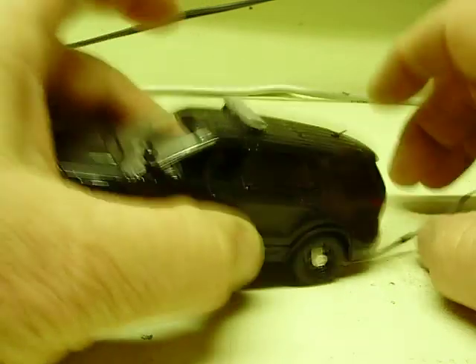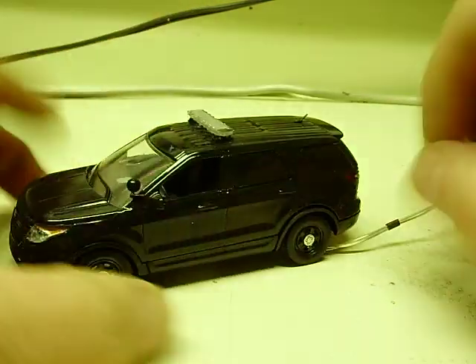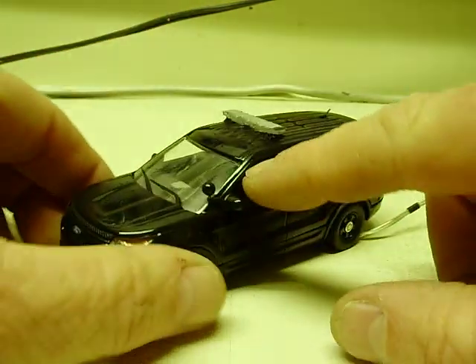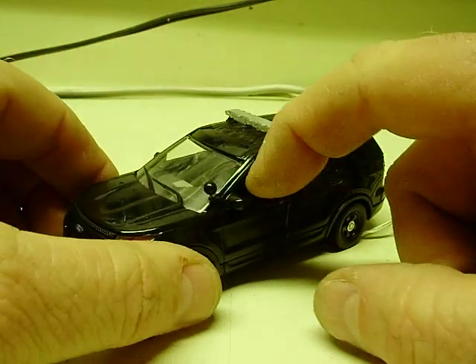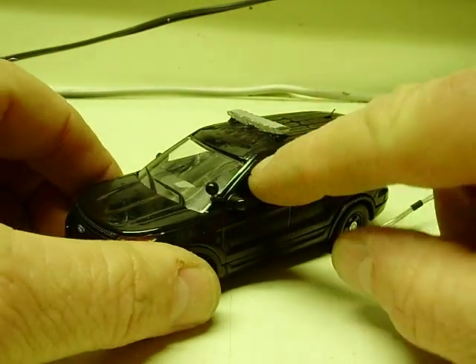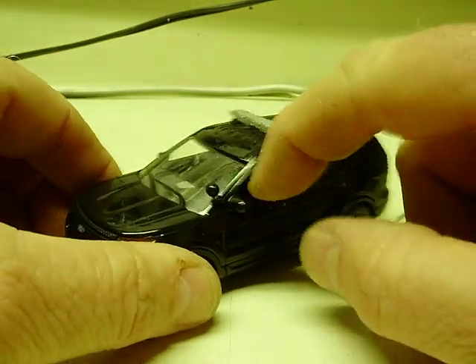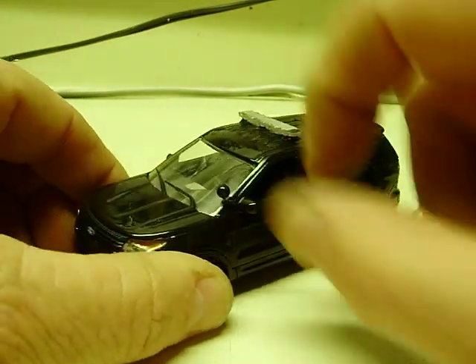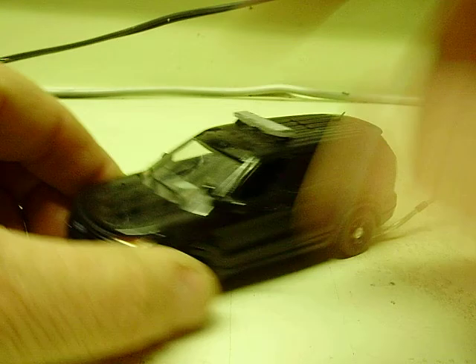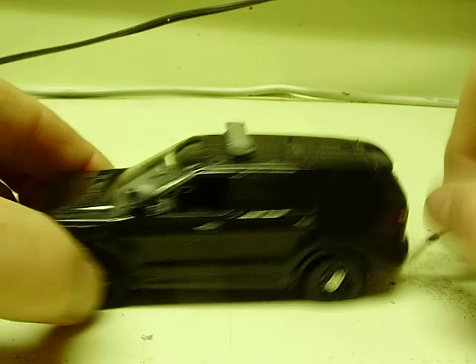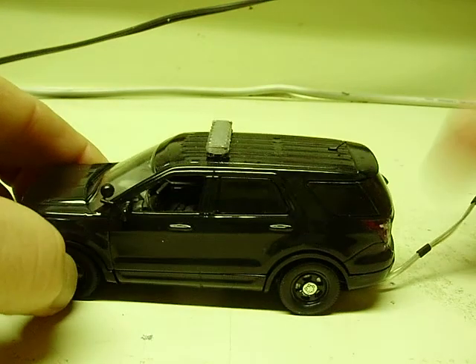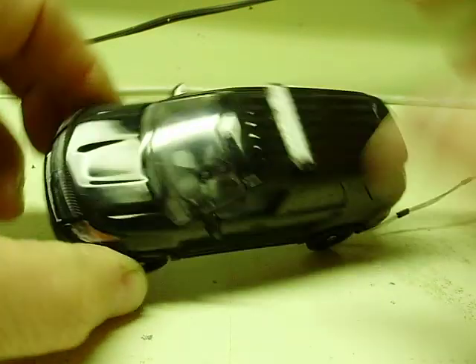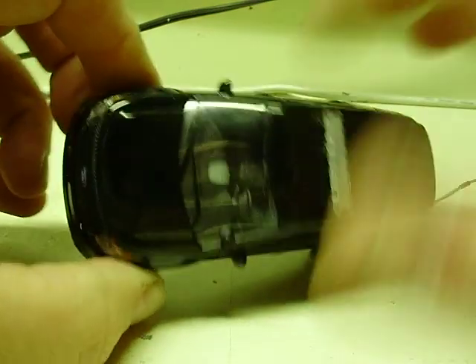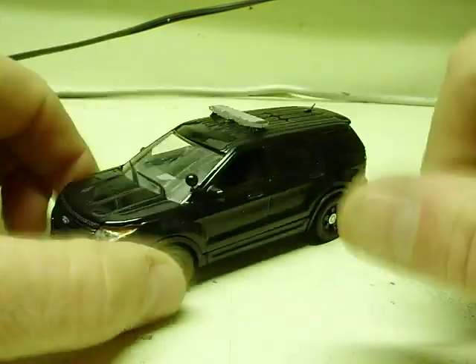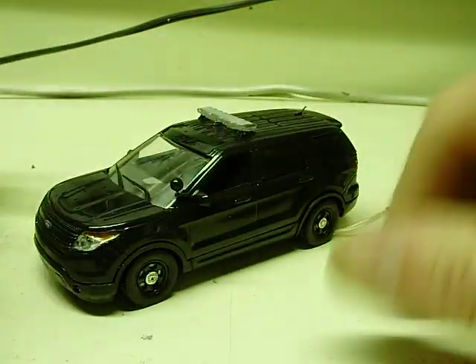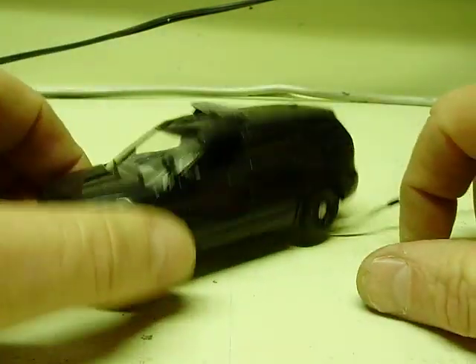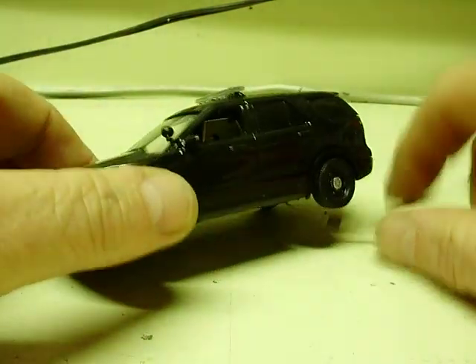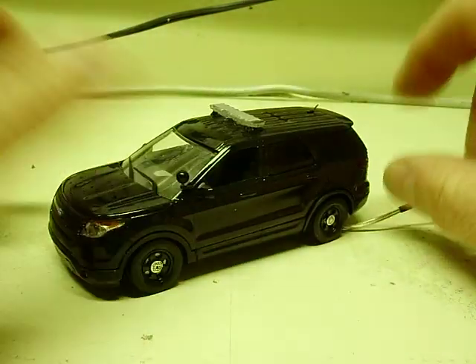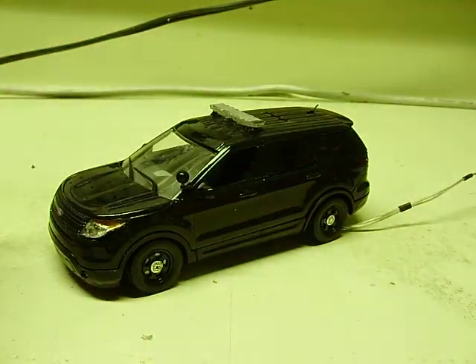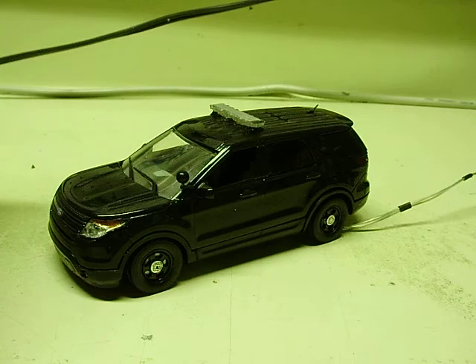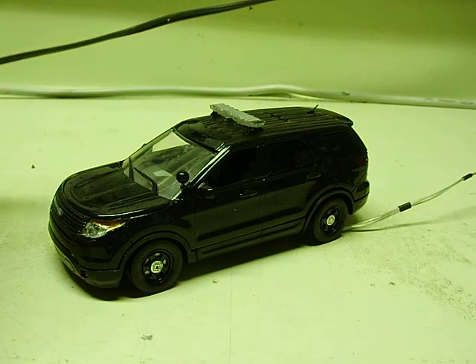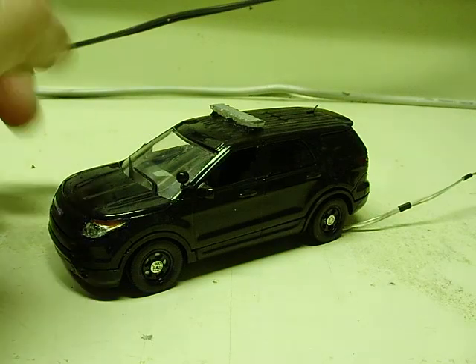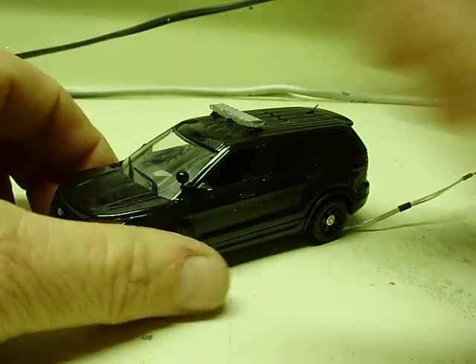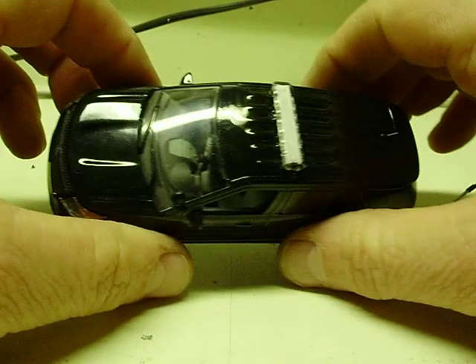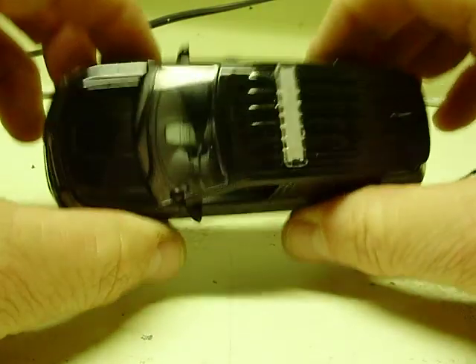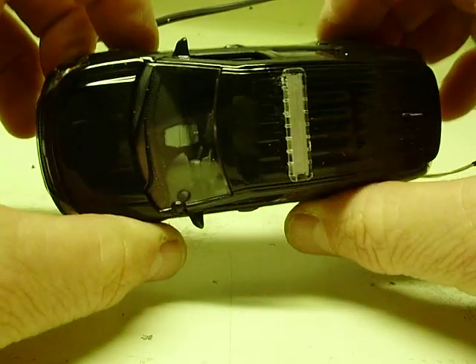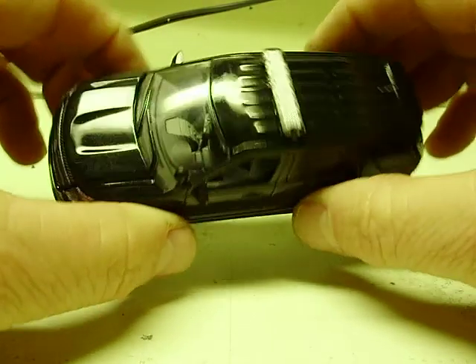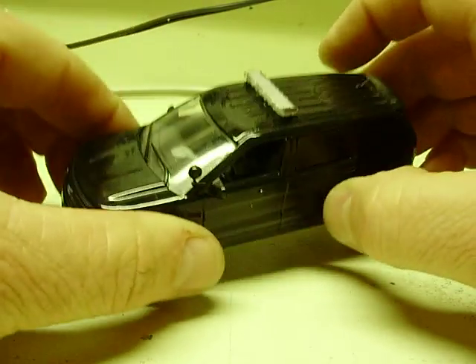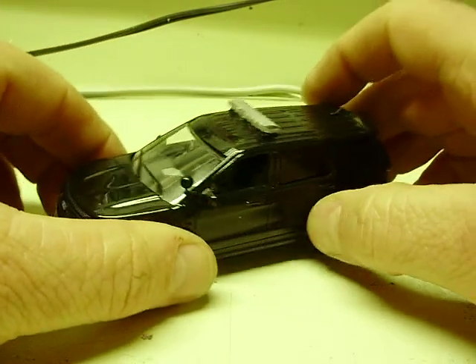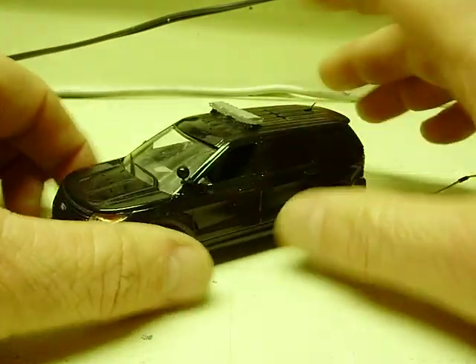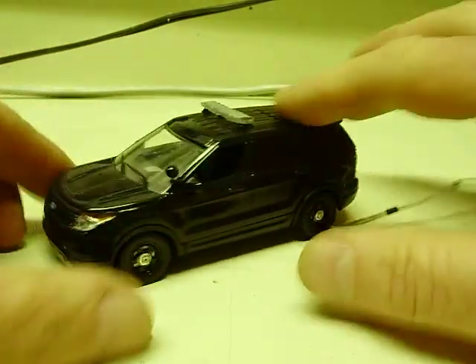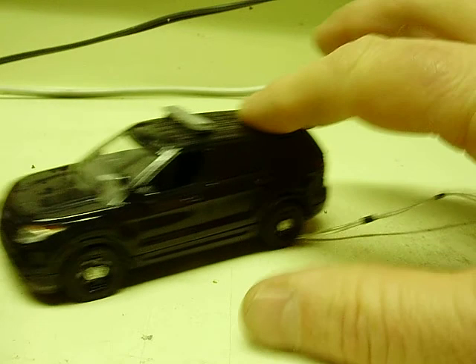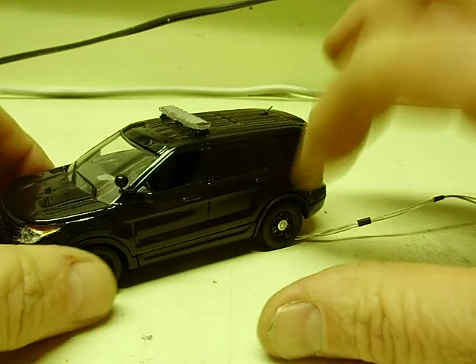The difference in these — the doors are not open on these. No hood, no liftgate. None of the doors, nothing opens on the new First Response model. Kind of getting a little bit more and more basic, but still pretty decent little models.